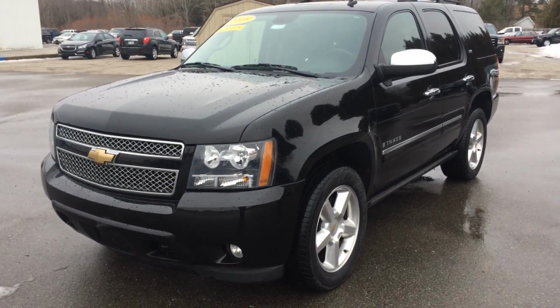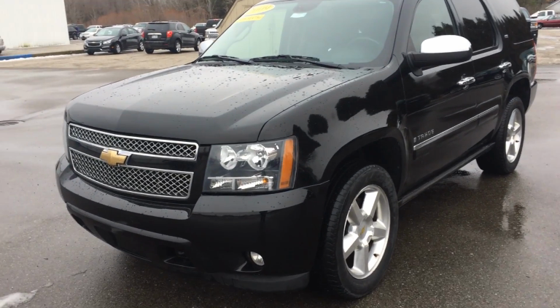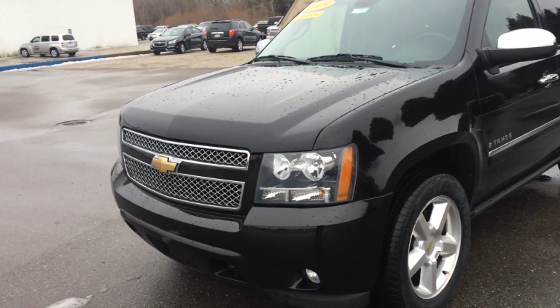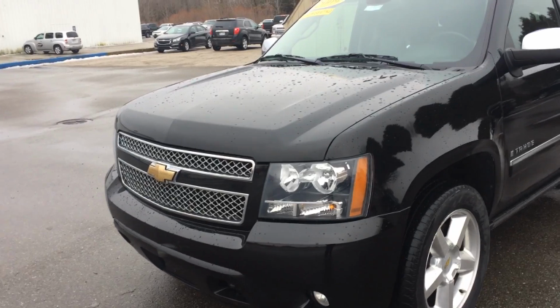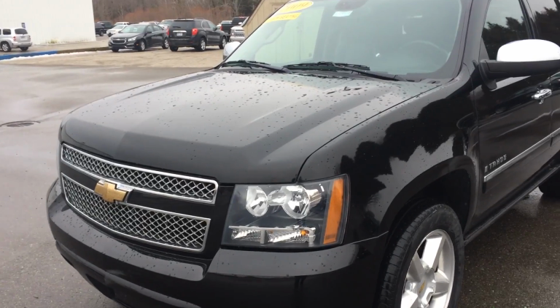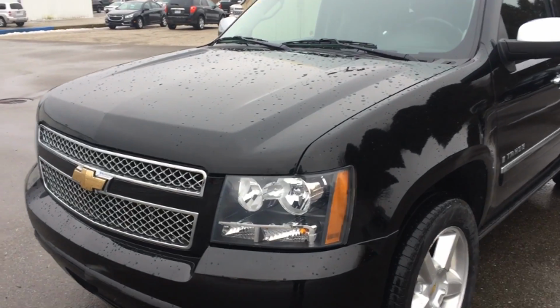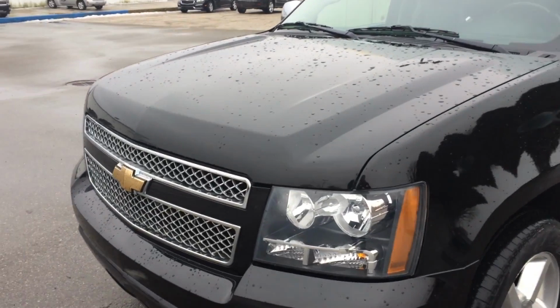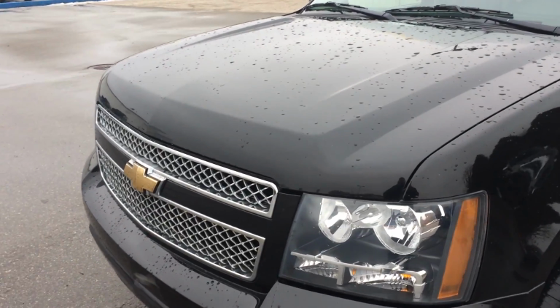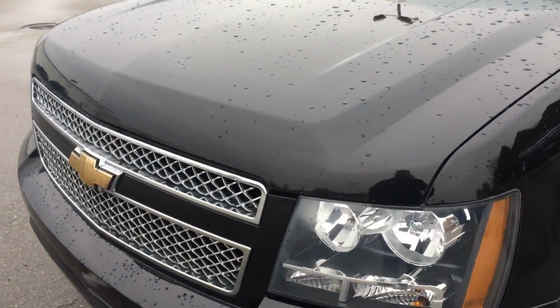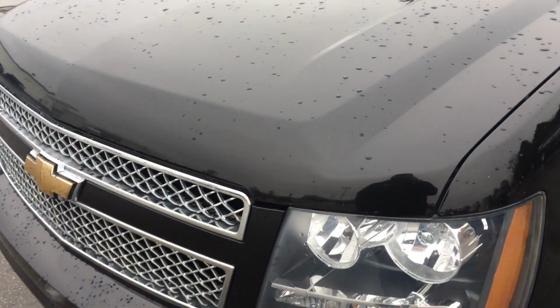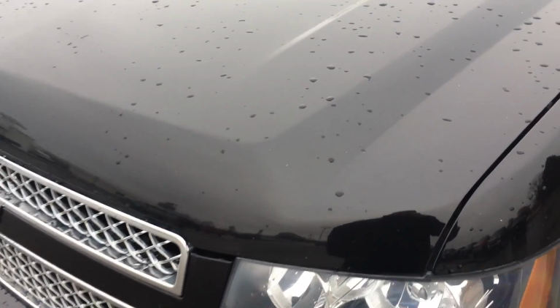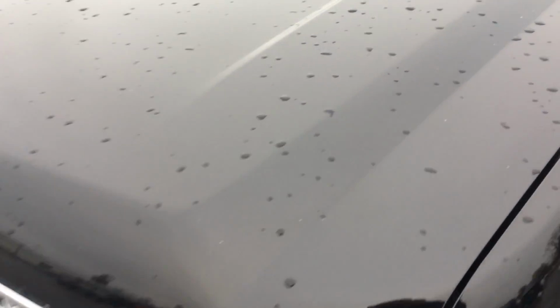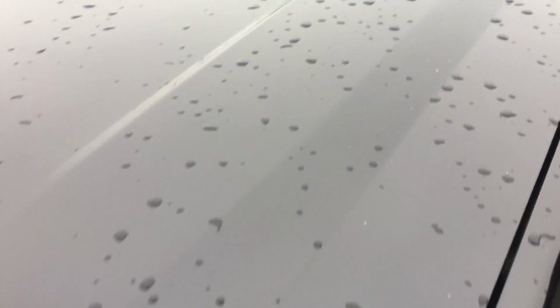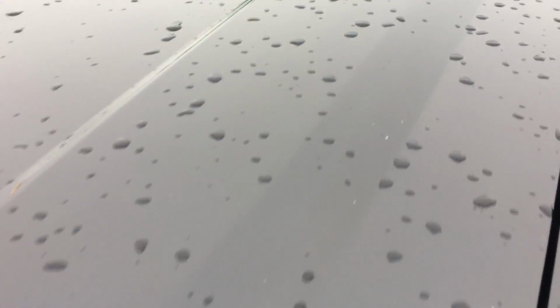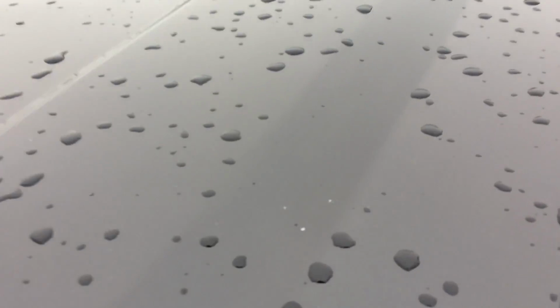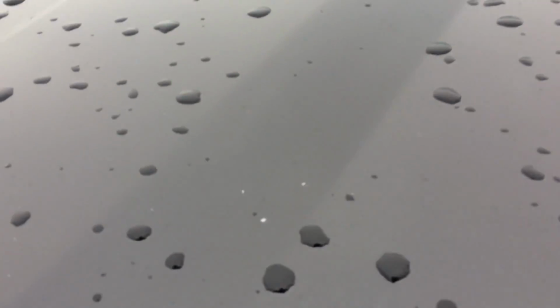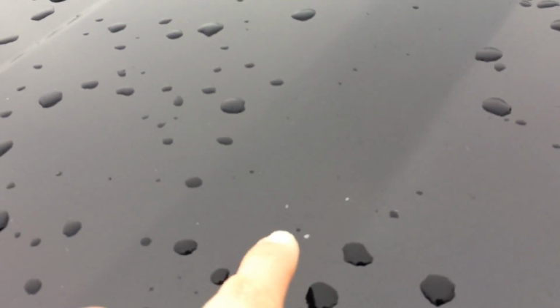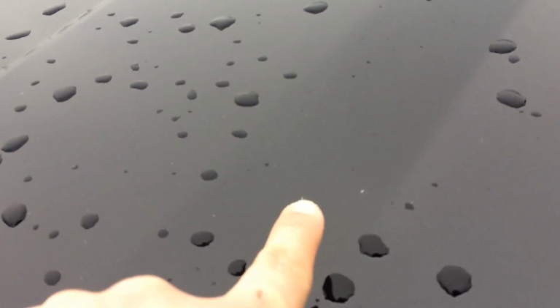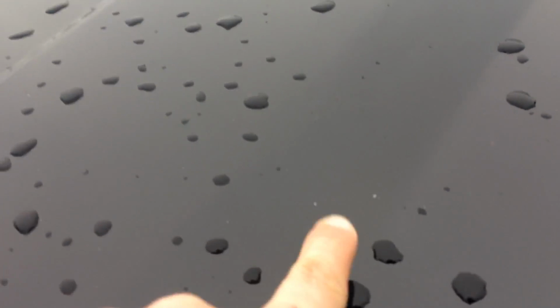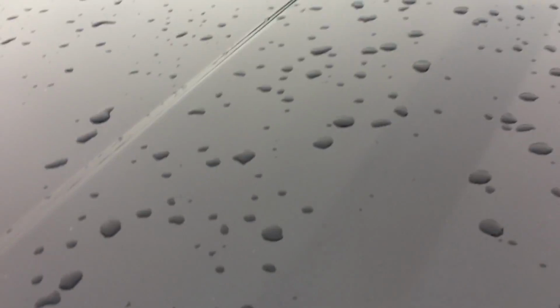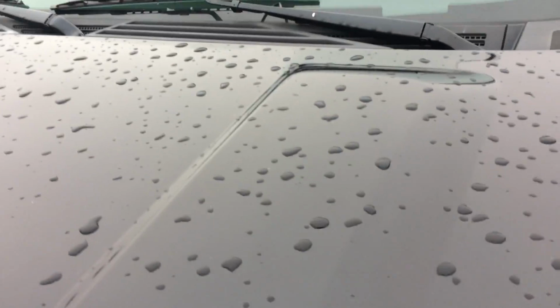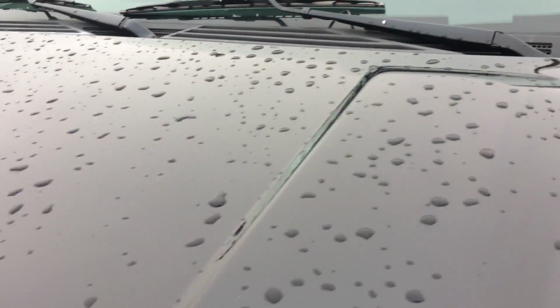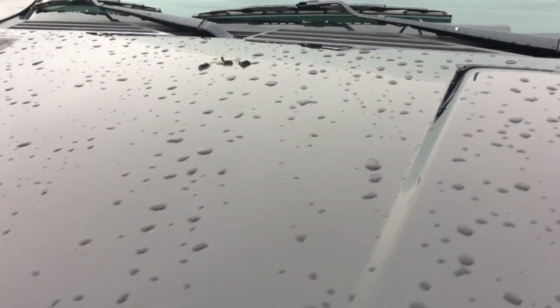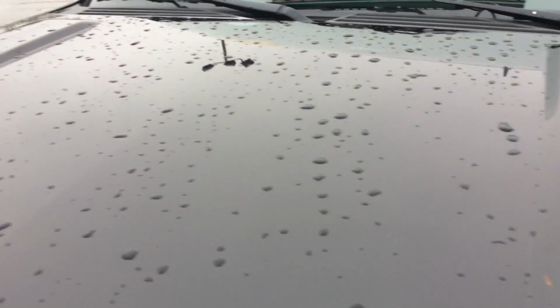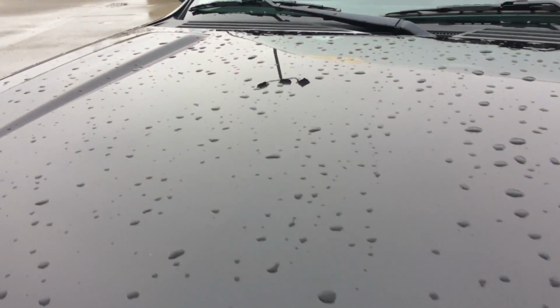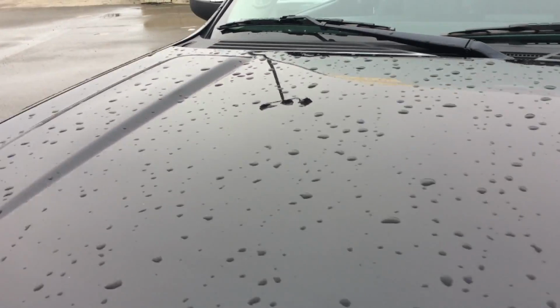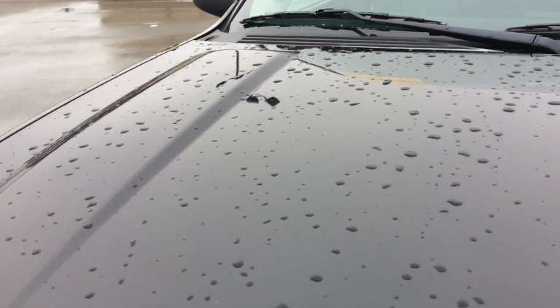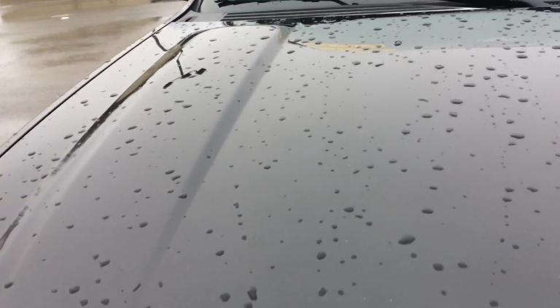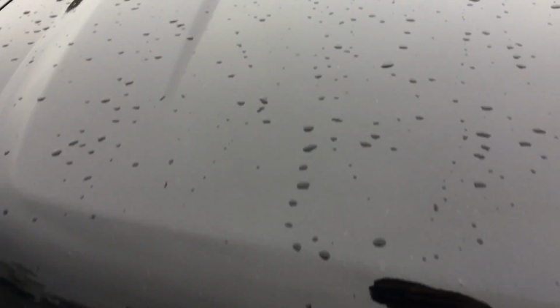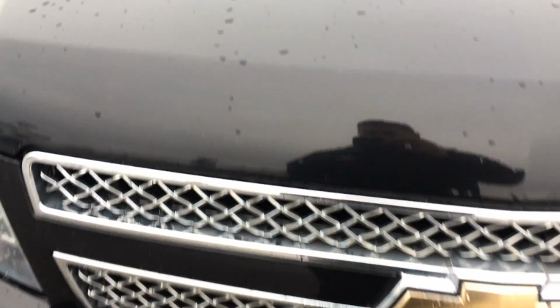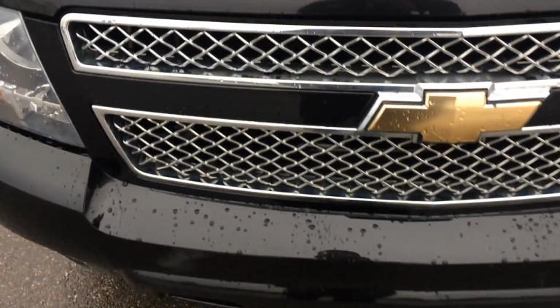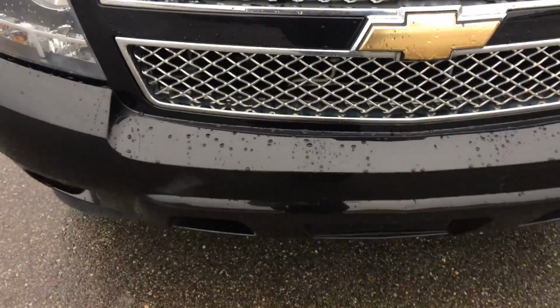Let's go ahead and start going in here on the front, looking on the hood, looking for scratches, dings, anything like that. Nothing crazy is jumping out at me, down at the grill.